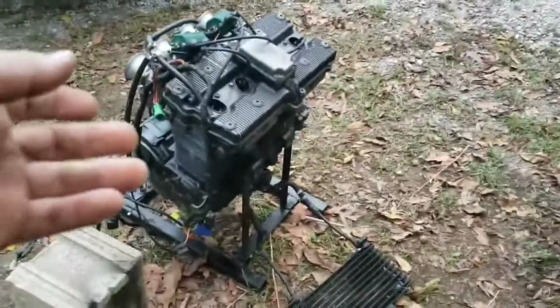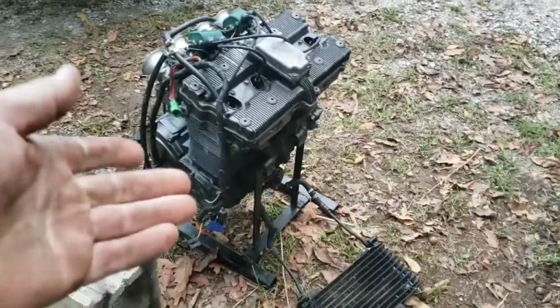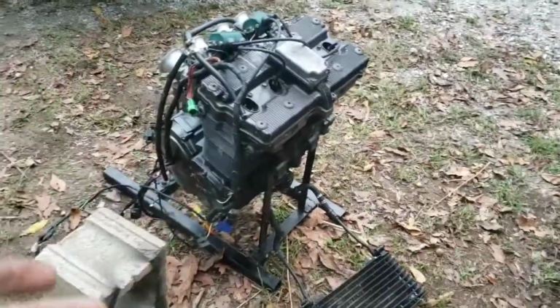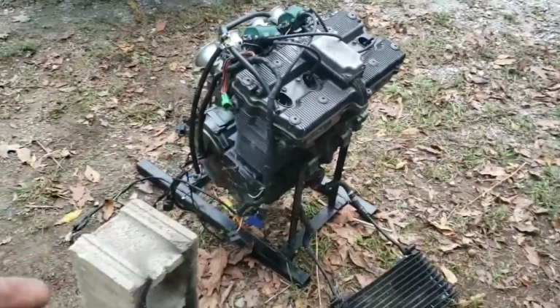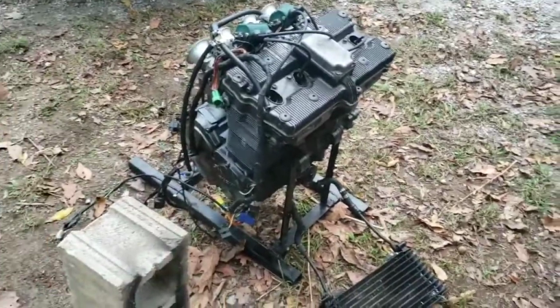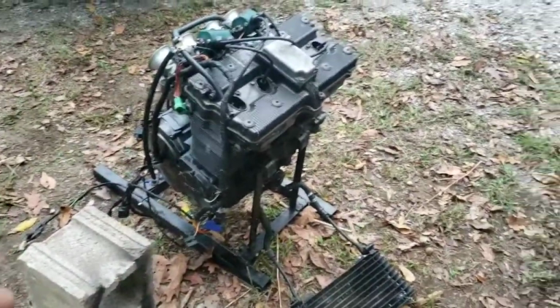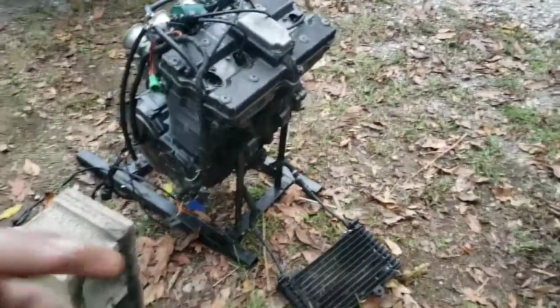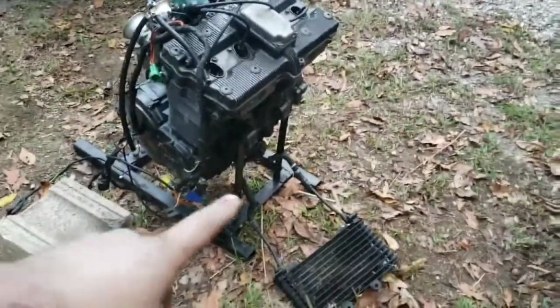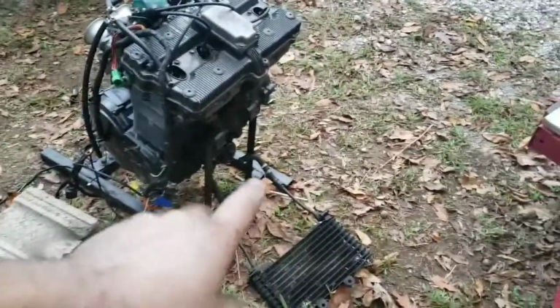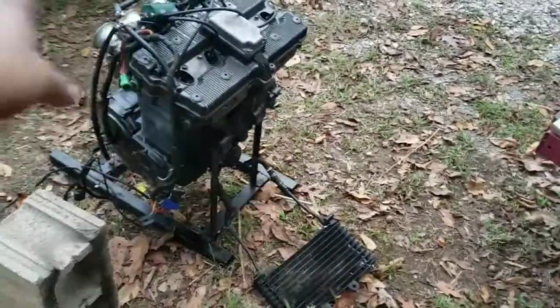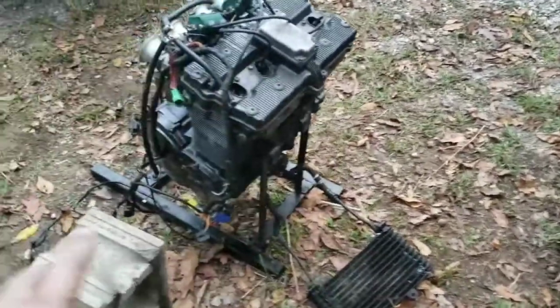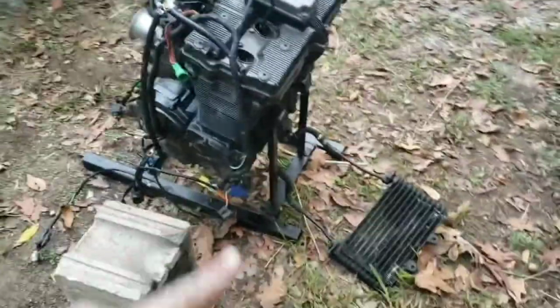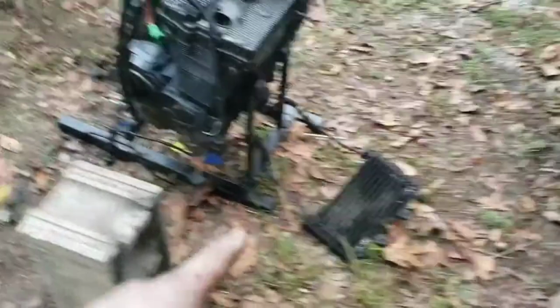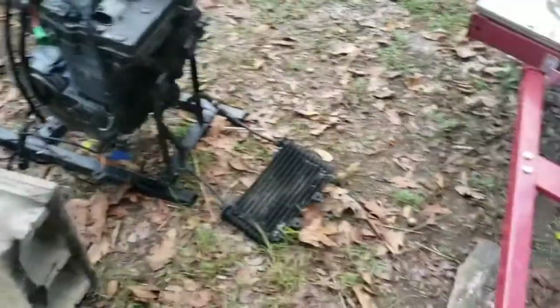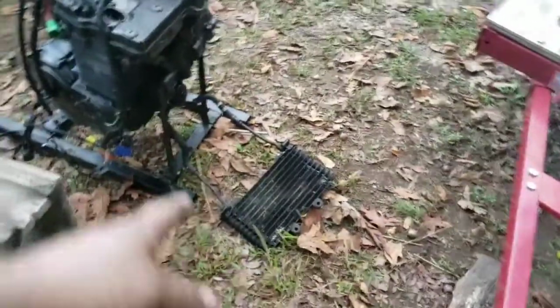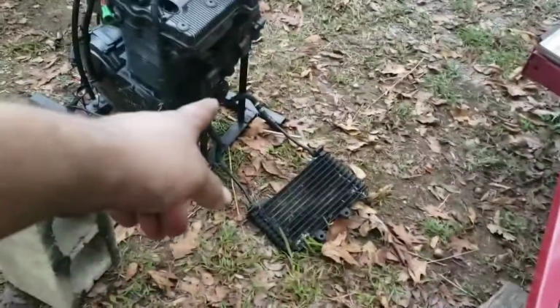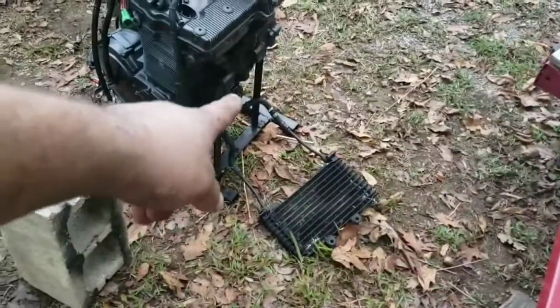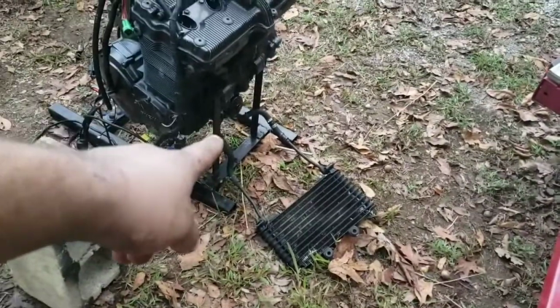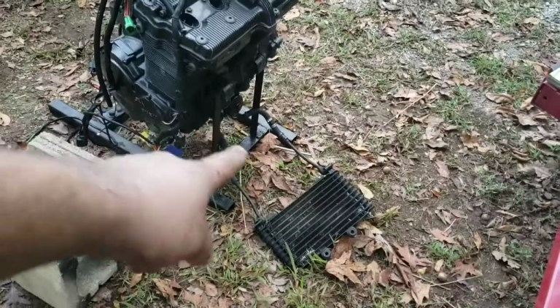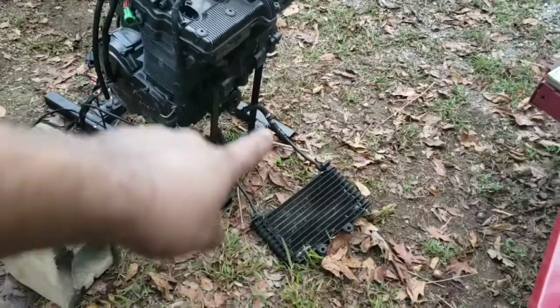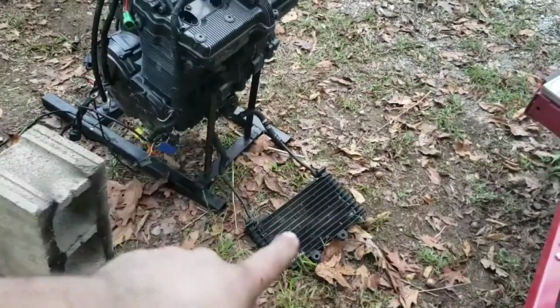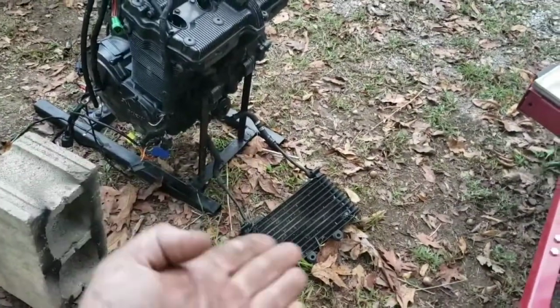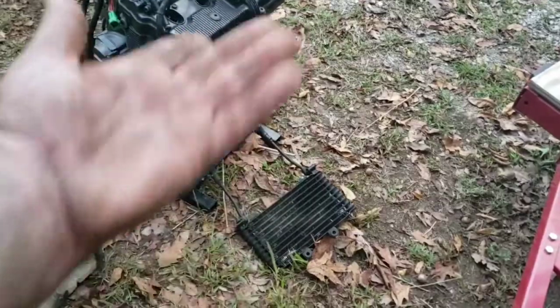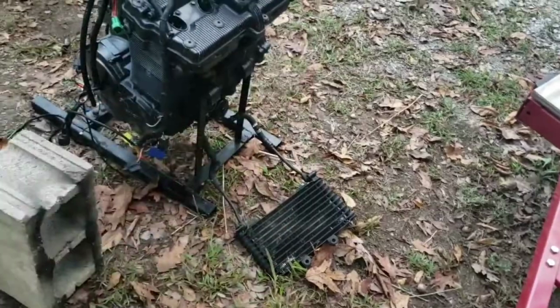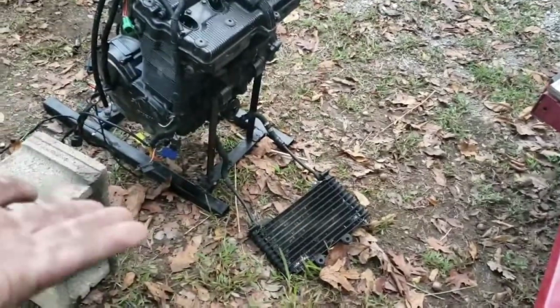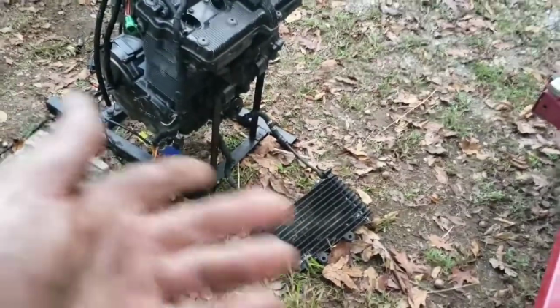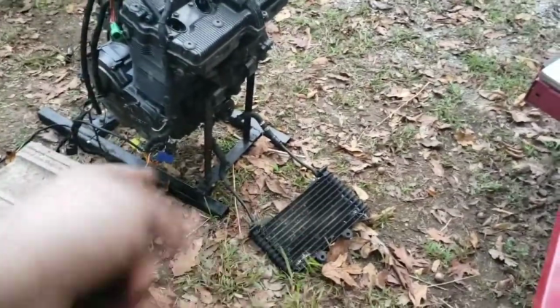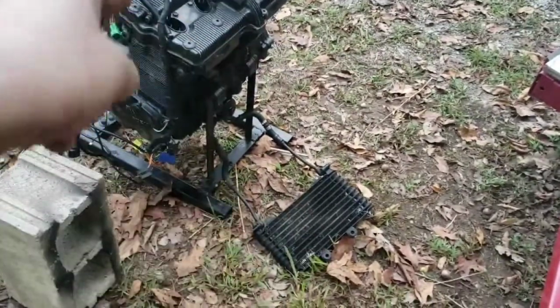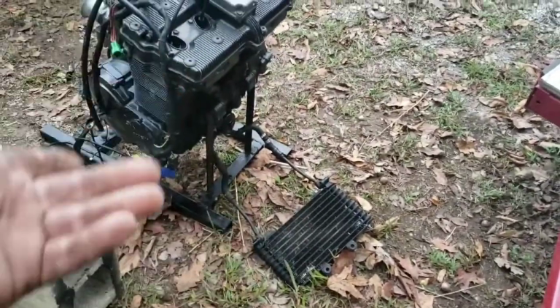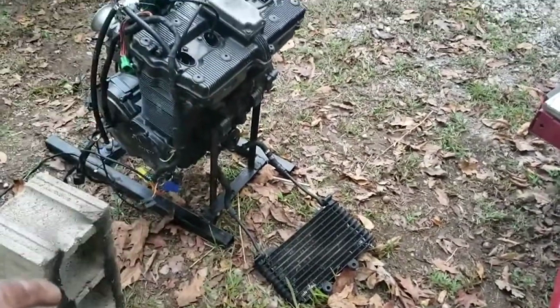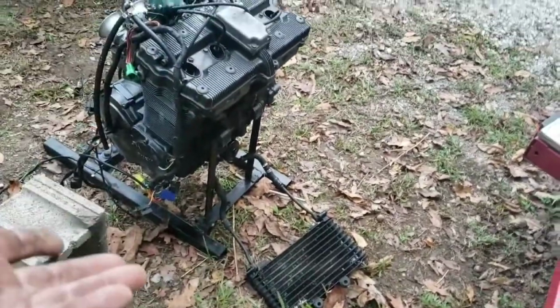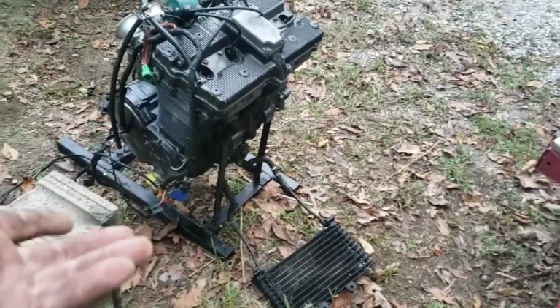Since we lost all the footage because the phone died, we're just going to go through what we've done. I pulled off the crushed oil filter that was on this thing, went in and threw a new filter on, hooked the oil cooler up — I'll get that propped up. It really doesn't matter, it's just there to close the loop. I'm not going to run it long enough to get it that hot.